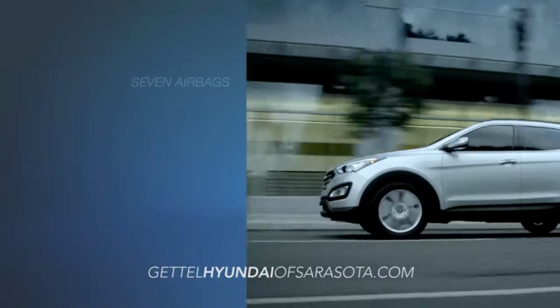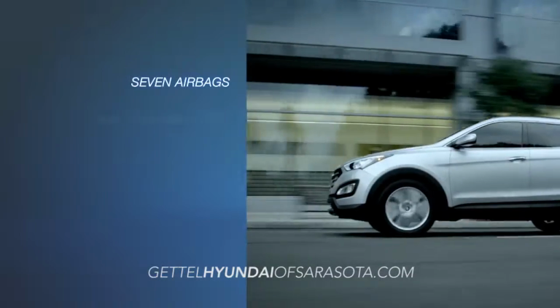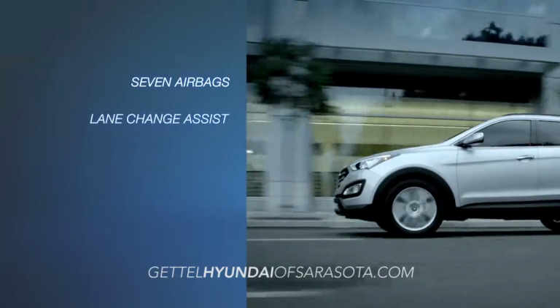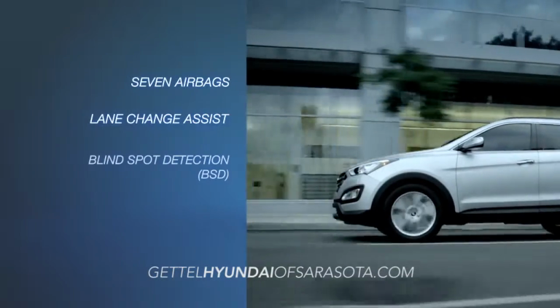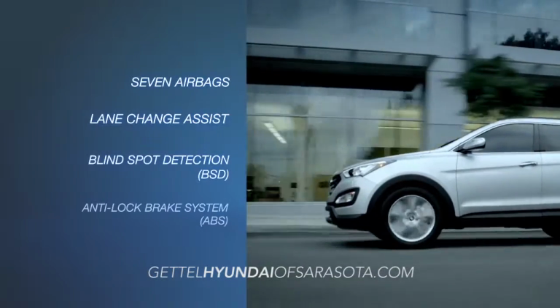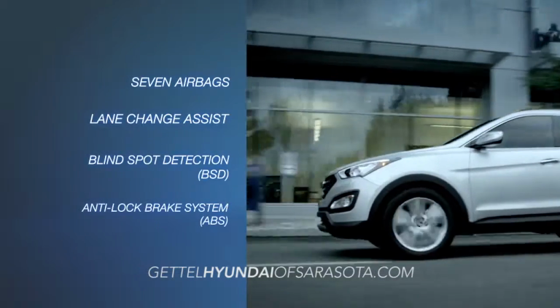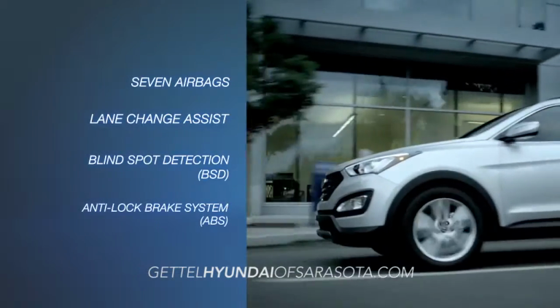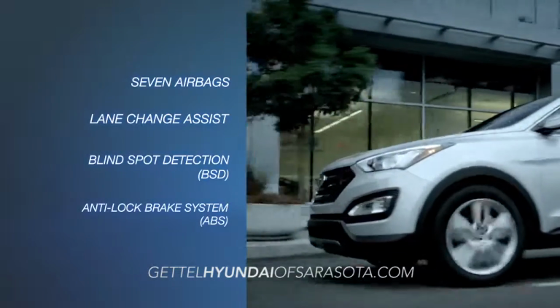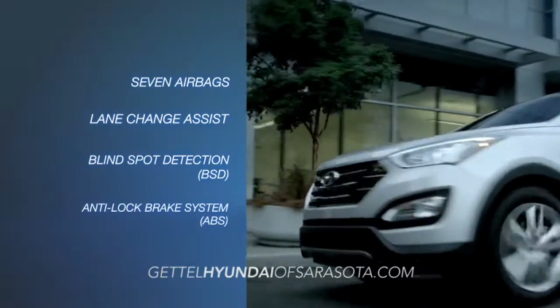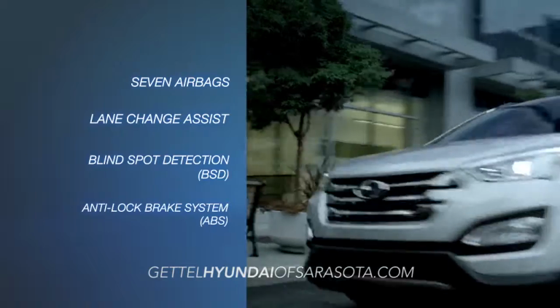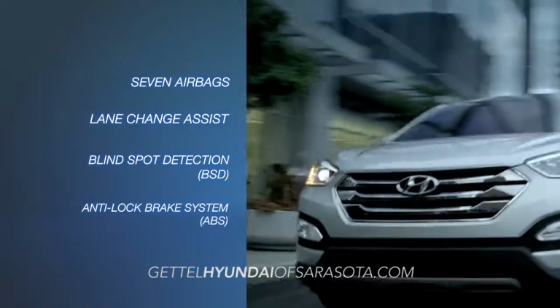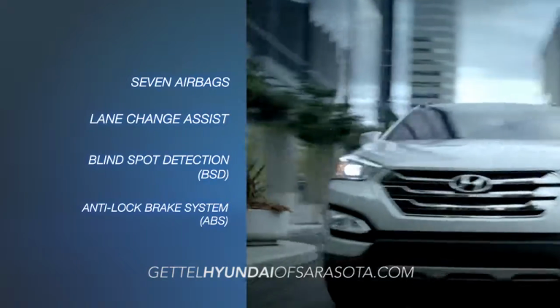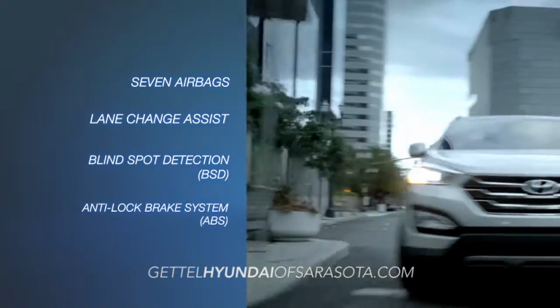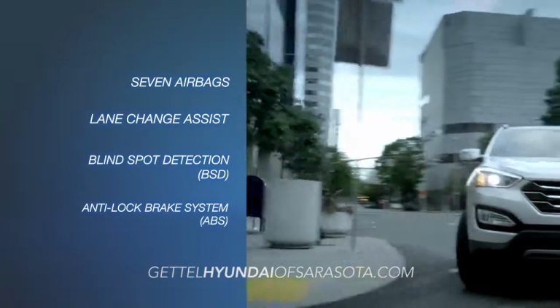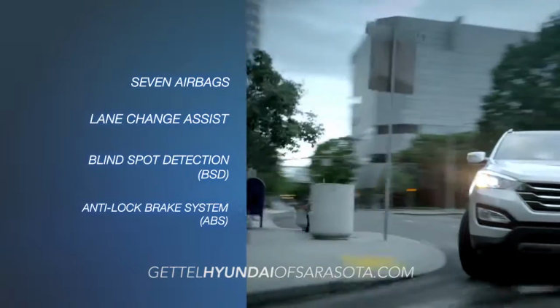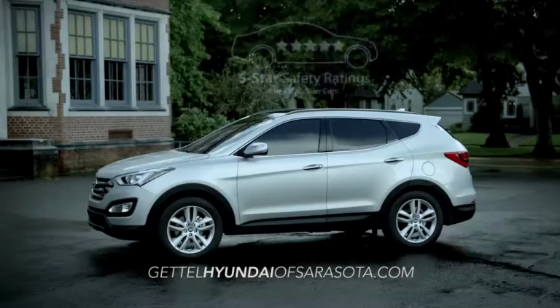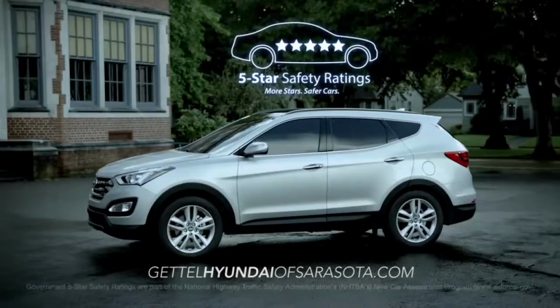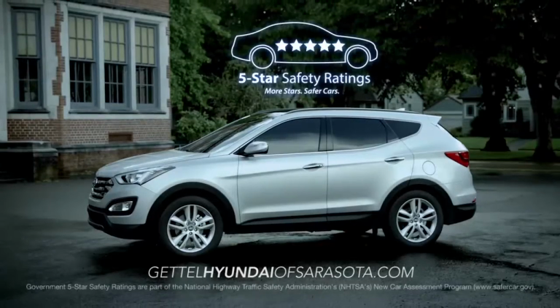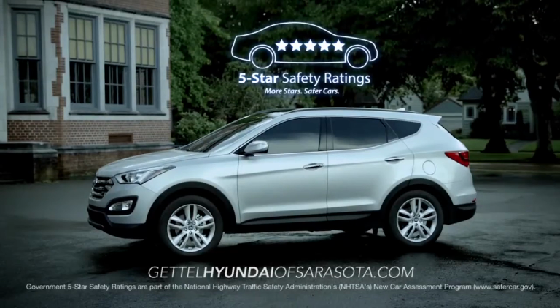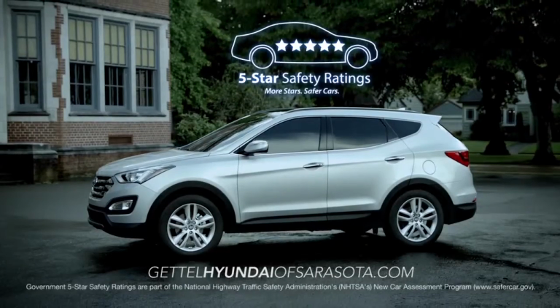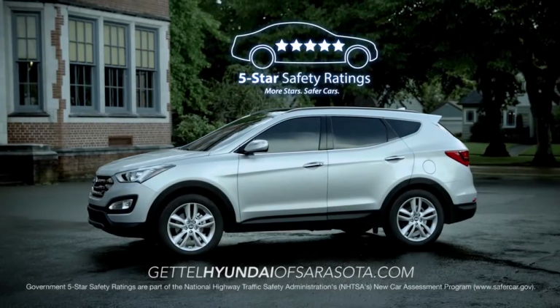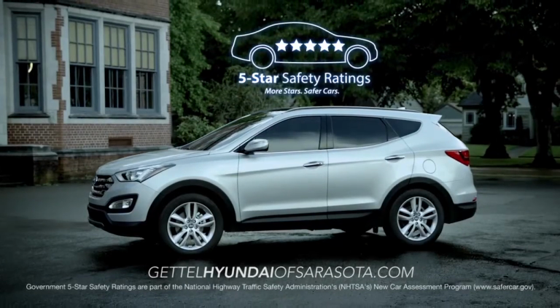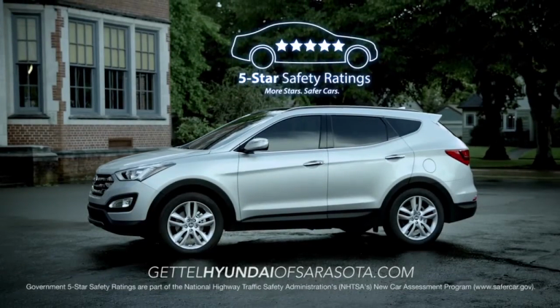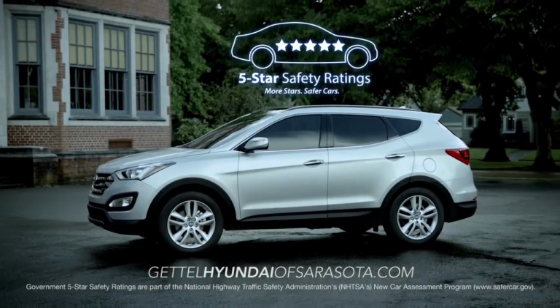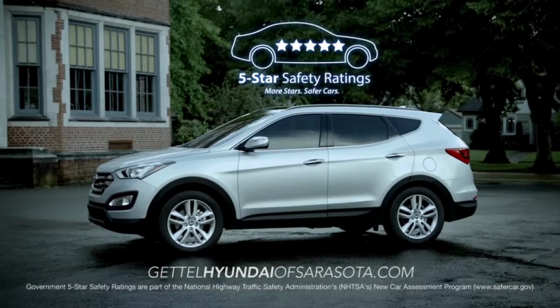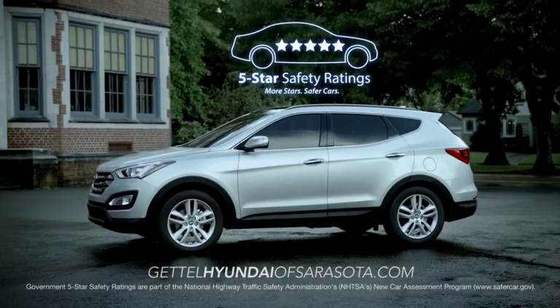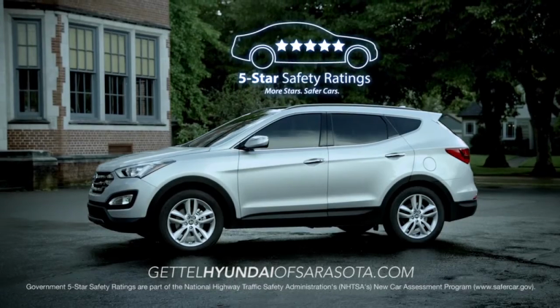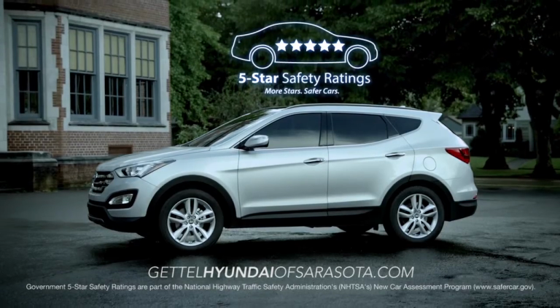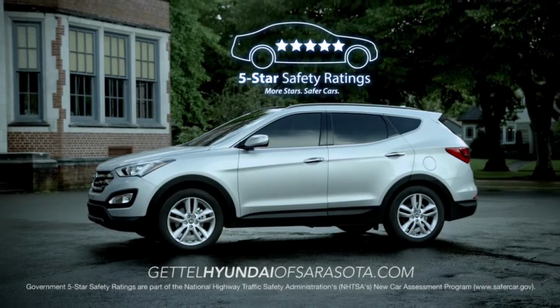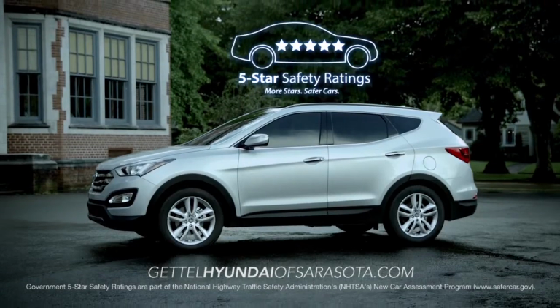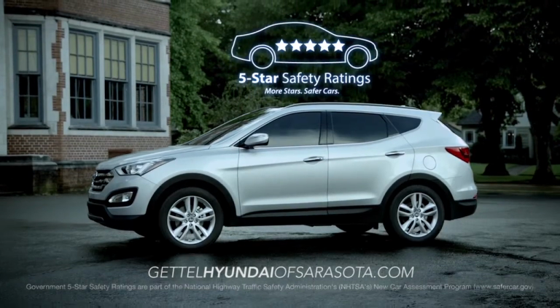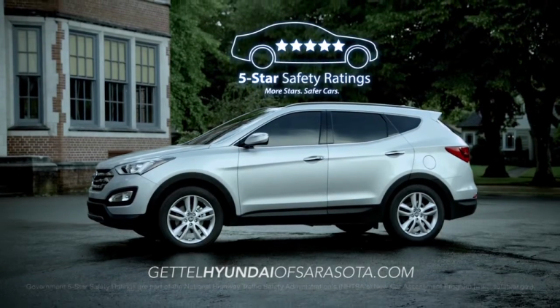Santa Fe Sport also boasts an impressive list of innovative safety features, earning it a 5-star safety rating from the NHTSA for two consecutive years.